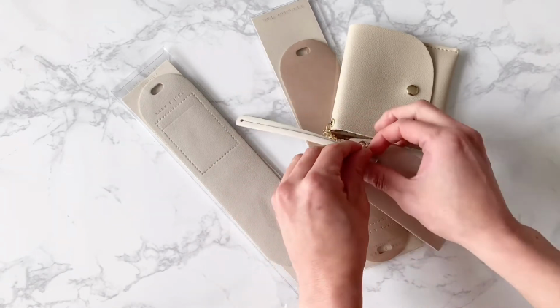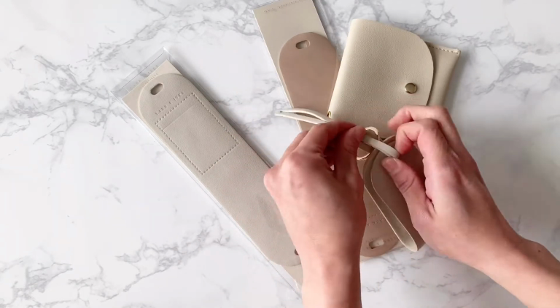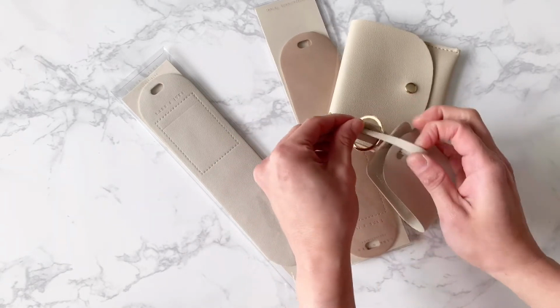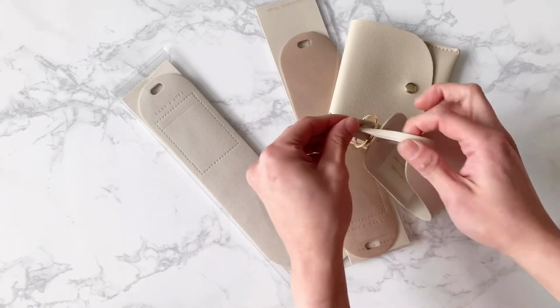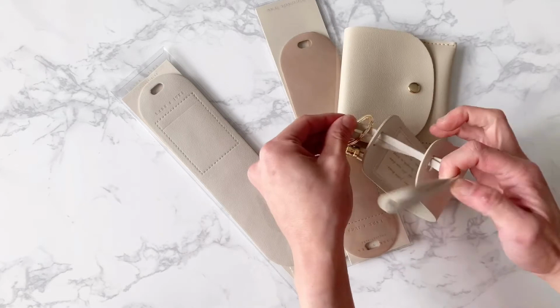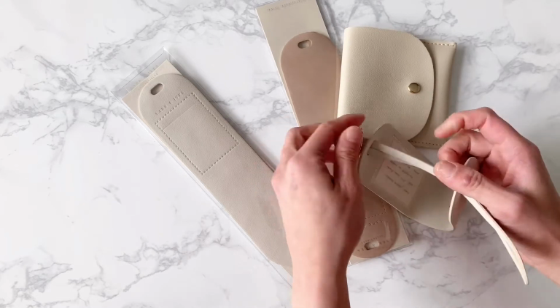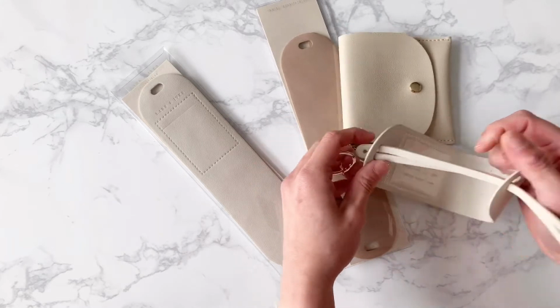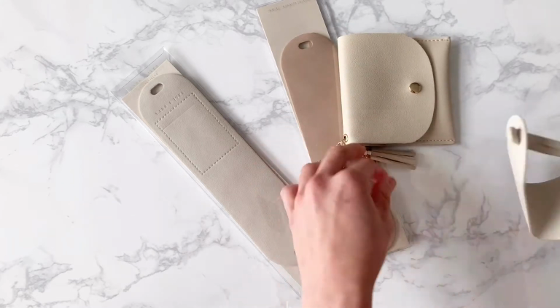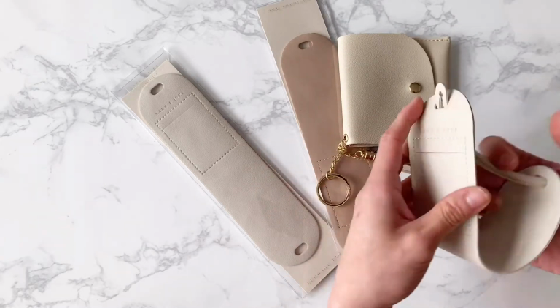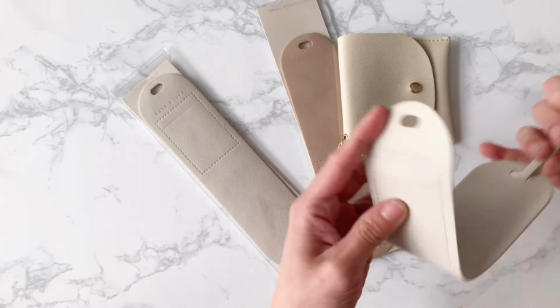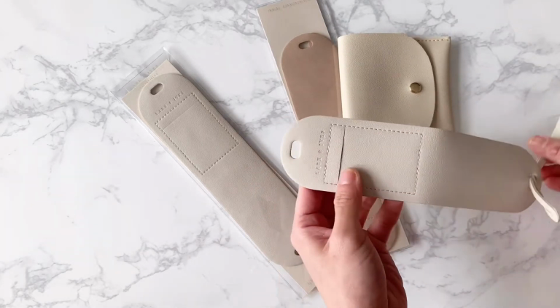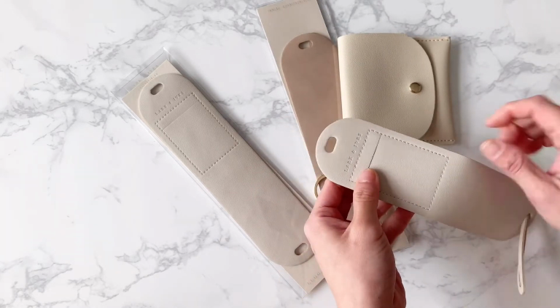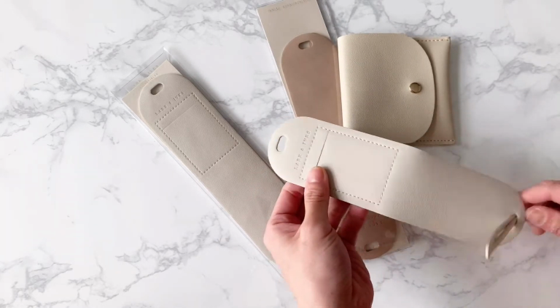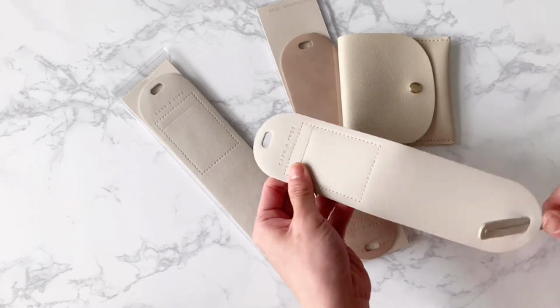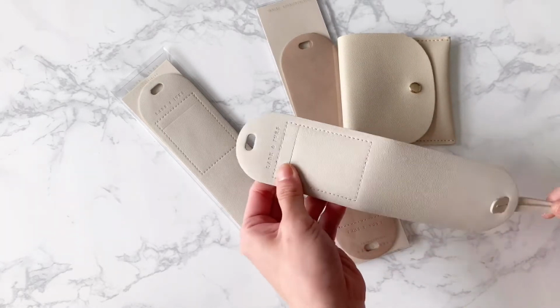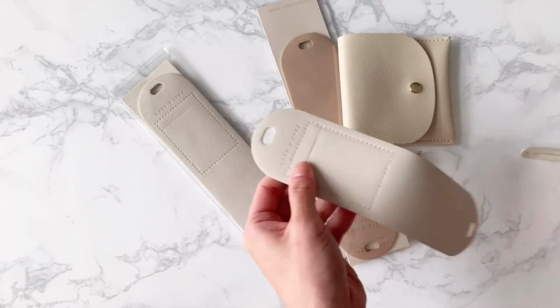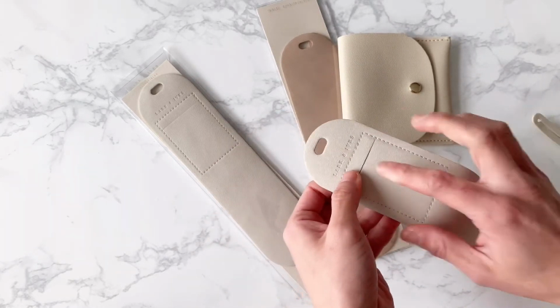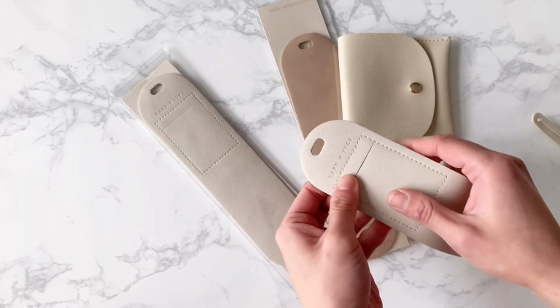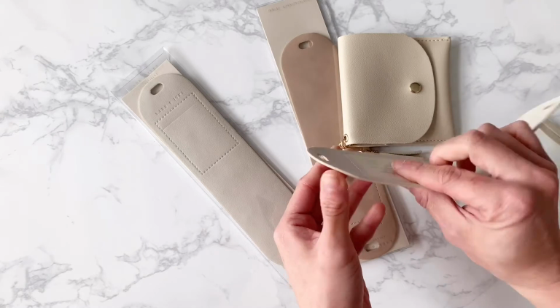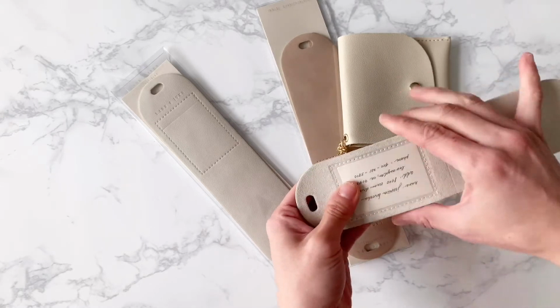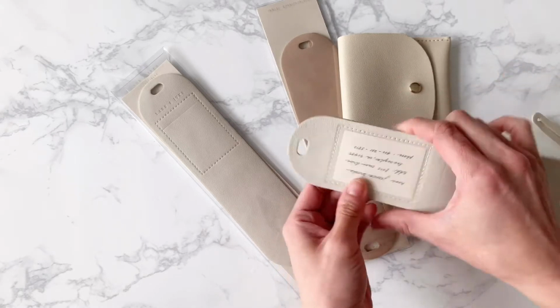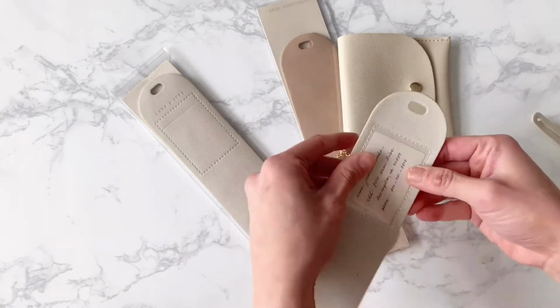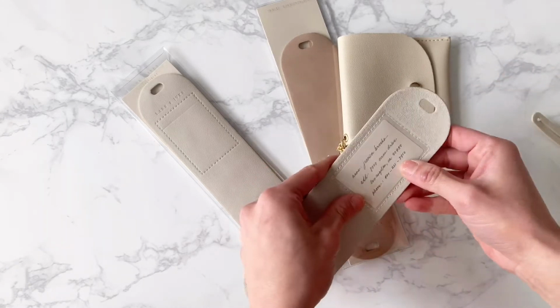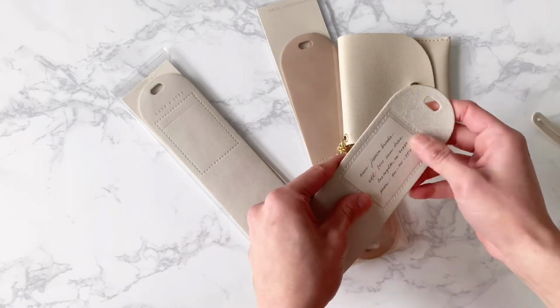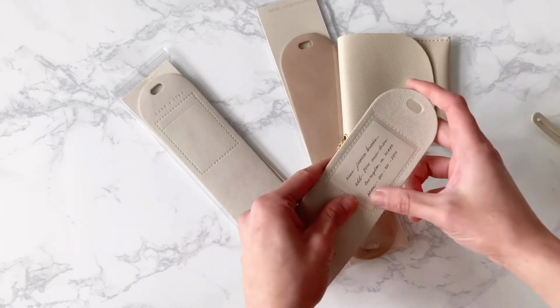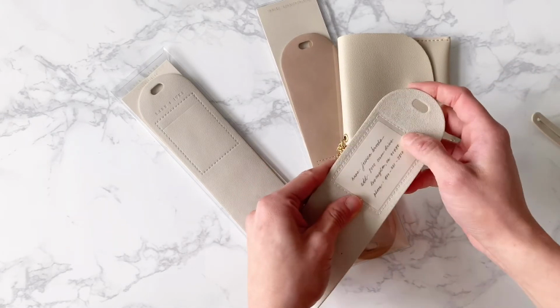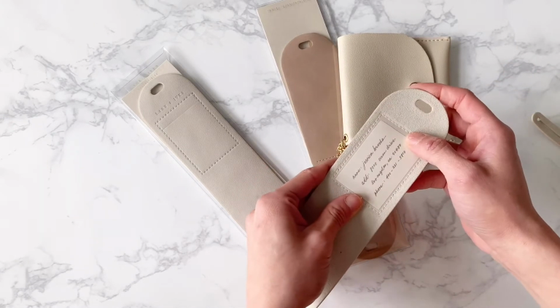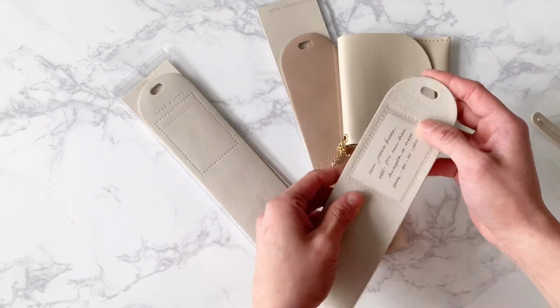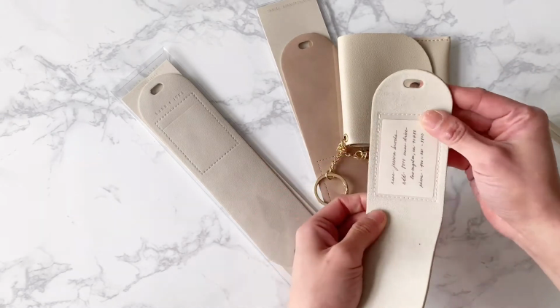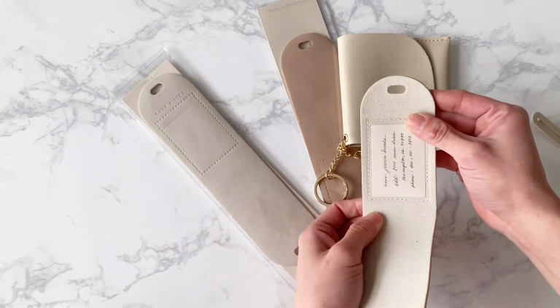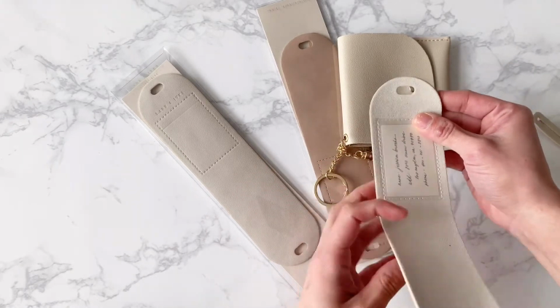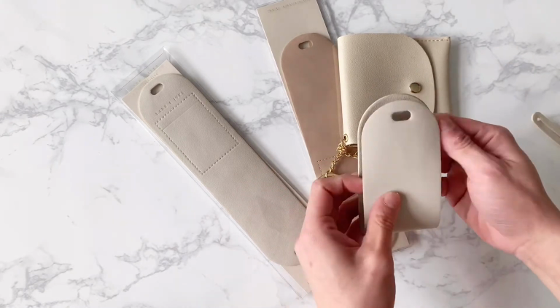There are a couple of additional features we have here. We've got this little pocket for the luggage tags so that you can insert your information — just like here, you can put in your information.